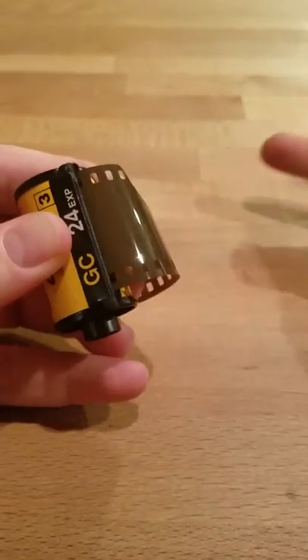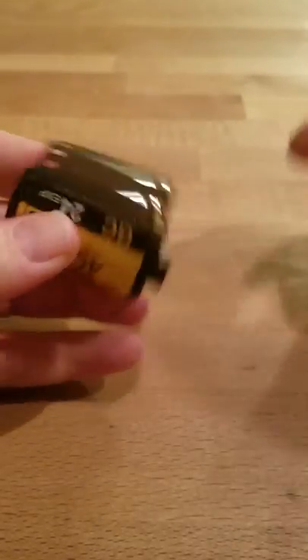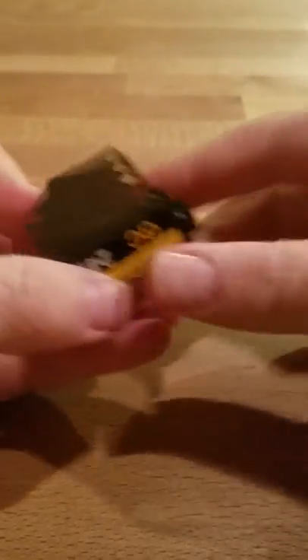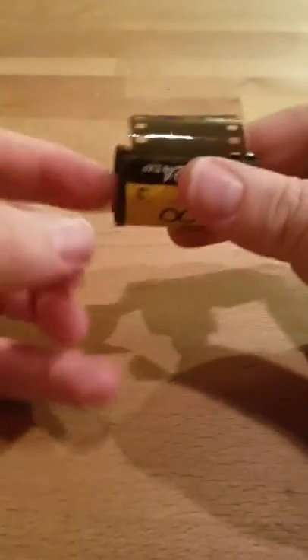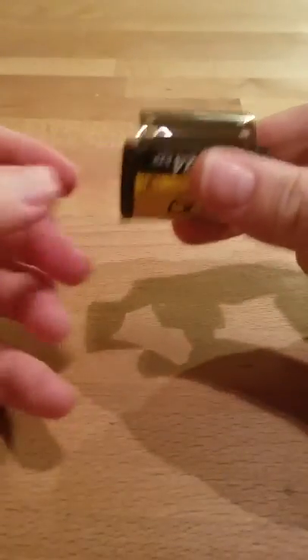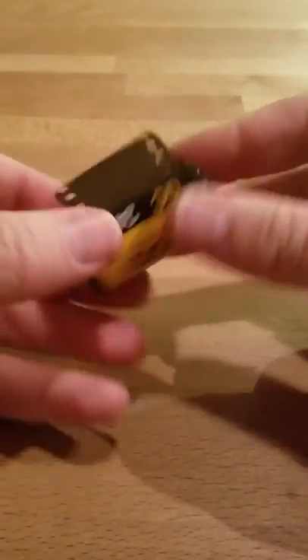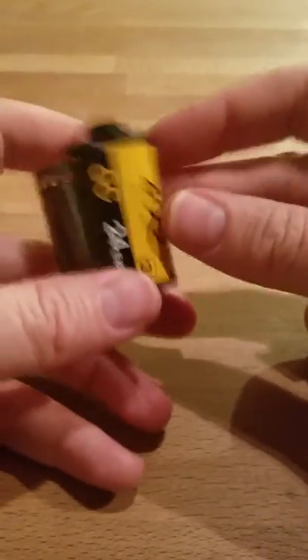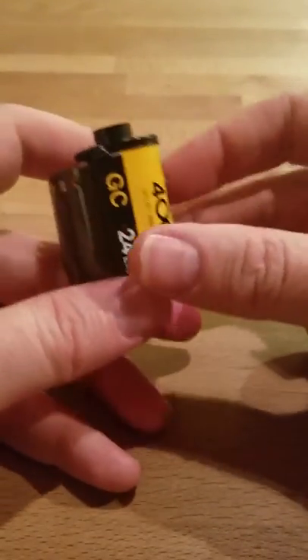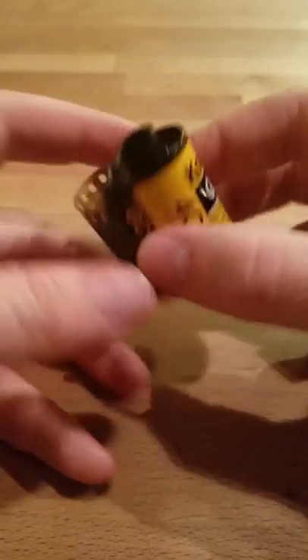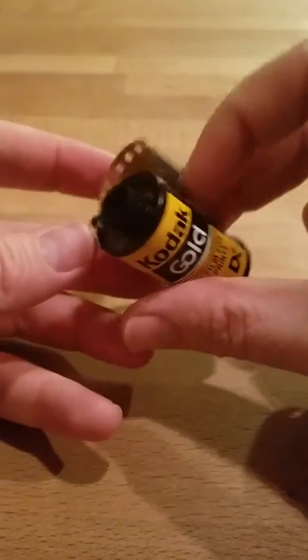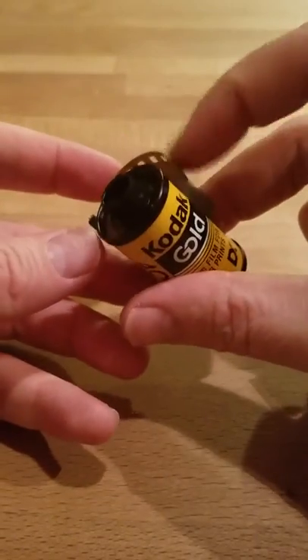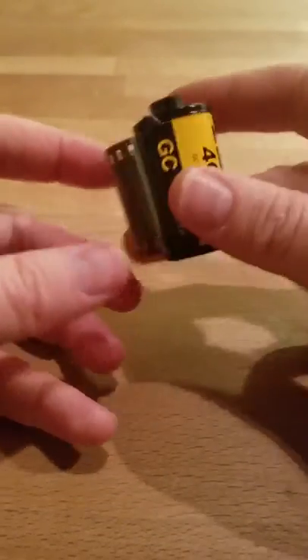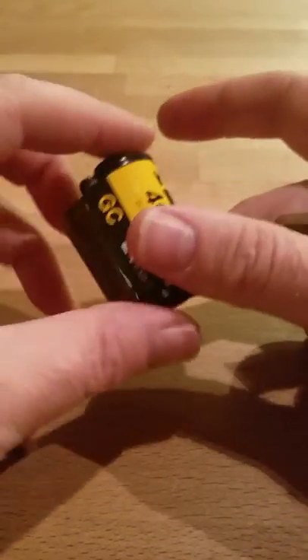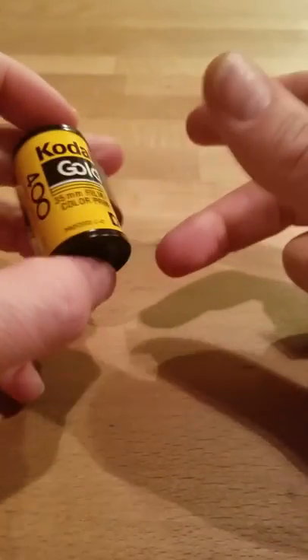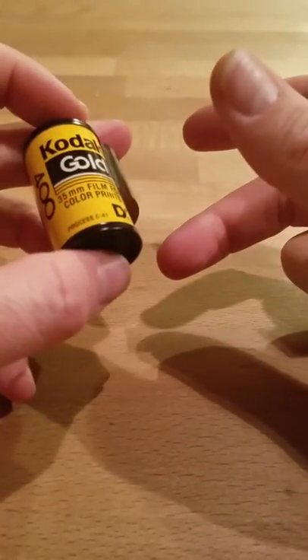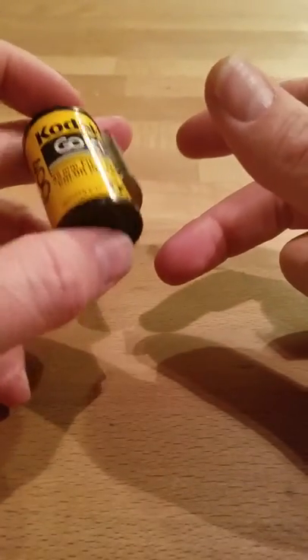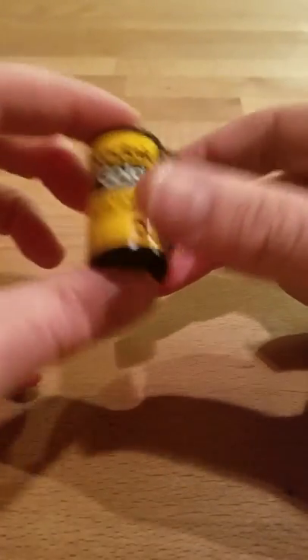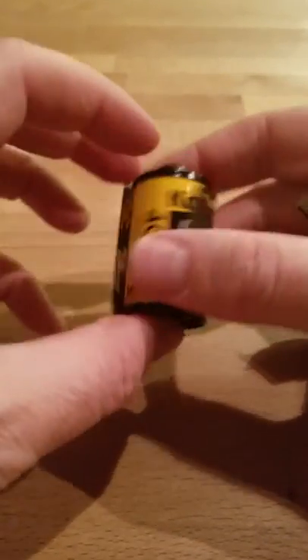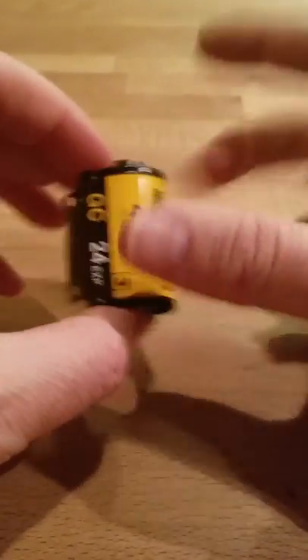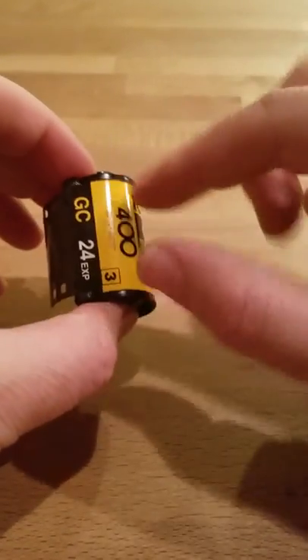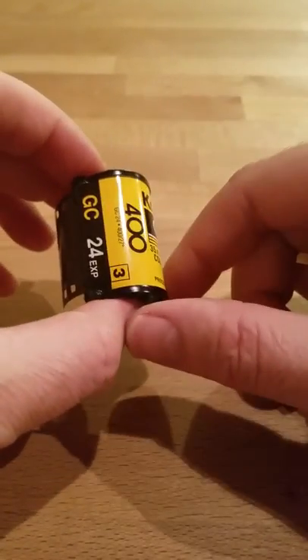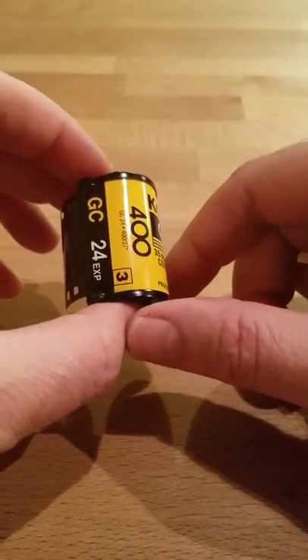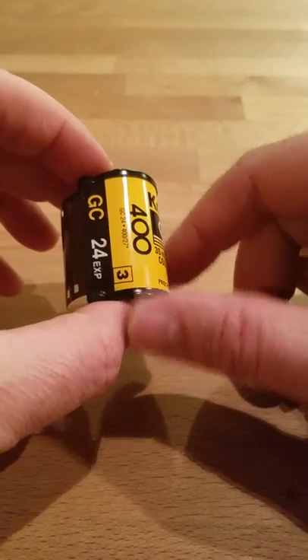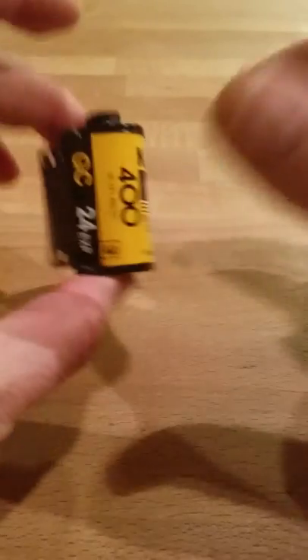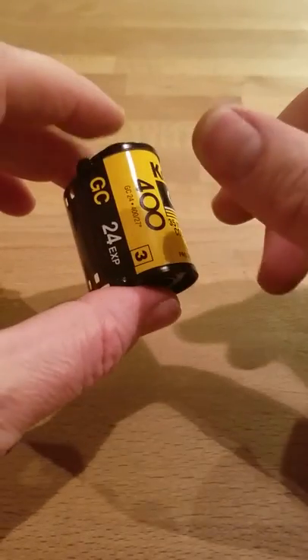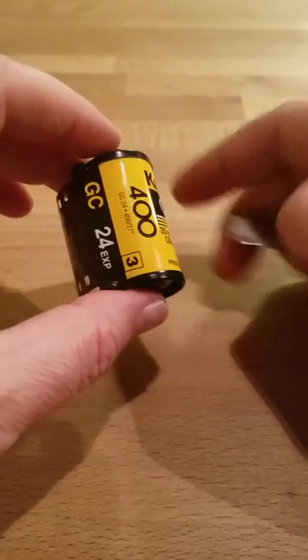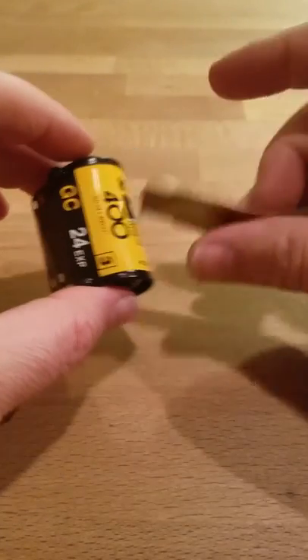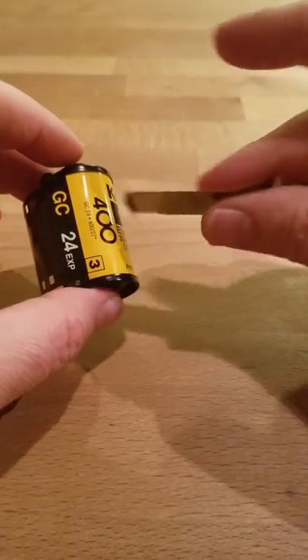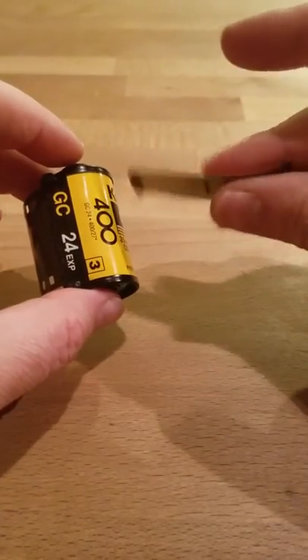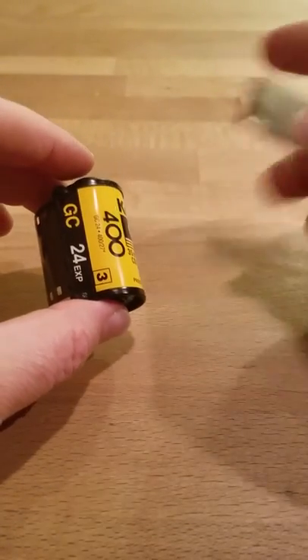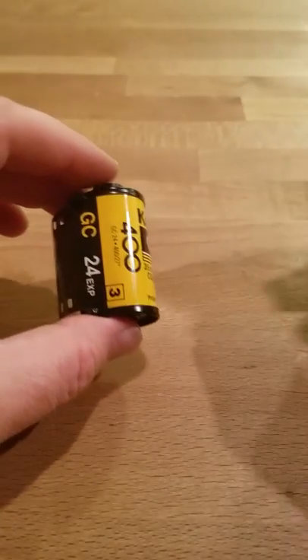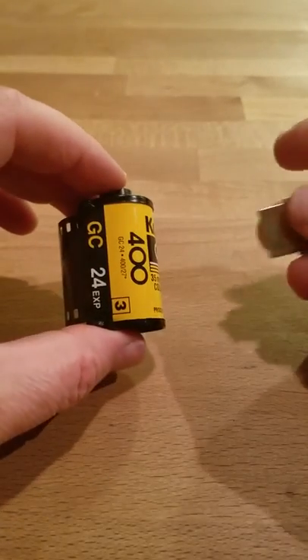There we go. I don't have to use a can opener to get that thing open, and then I can easily reuse these later if I decide to, if I leave a little extra when I cut it. So I just thought I'd show you how to use that. Thanks!